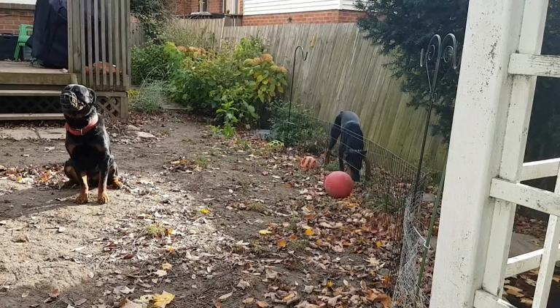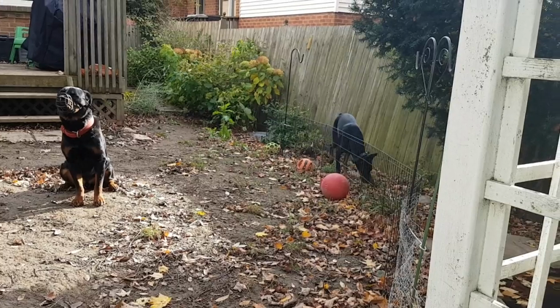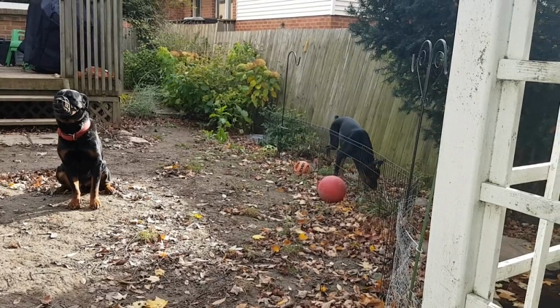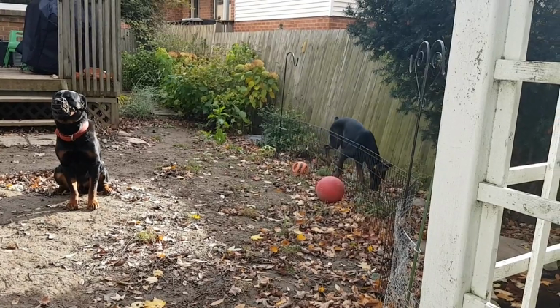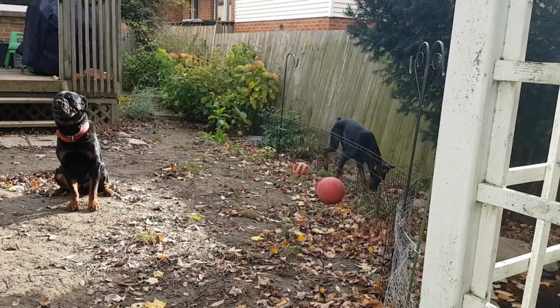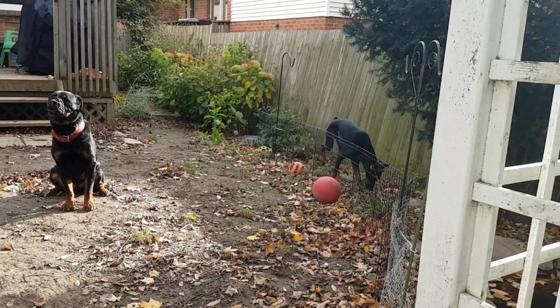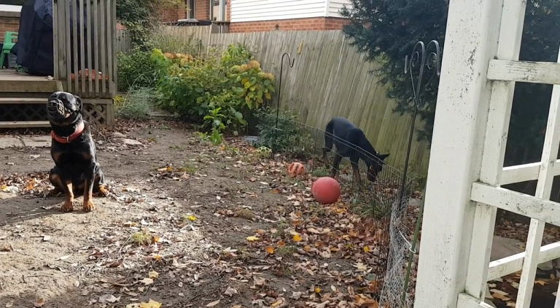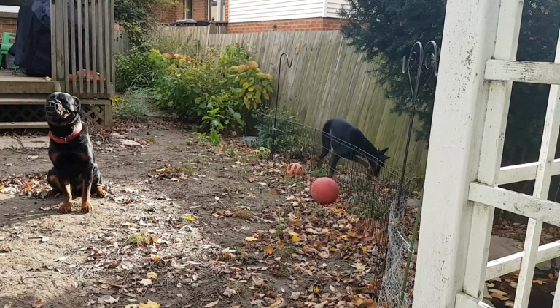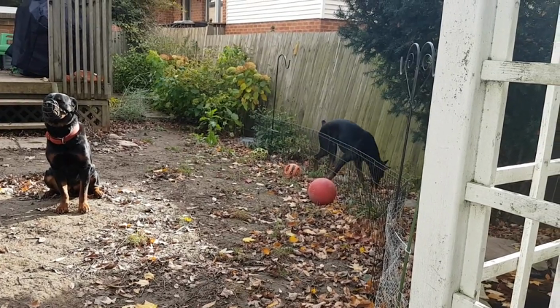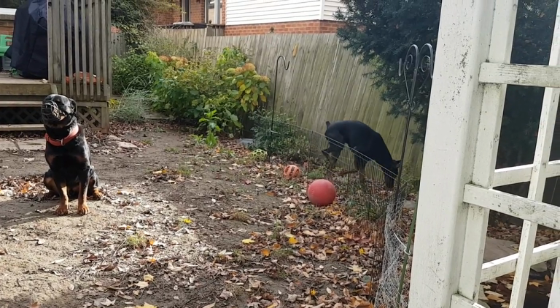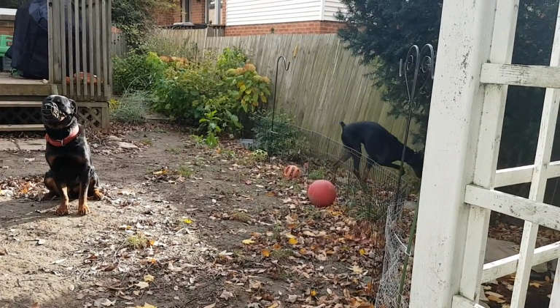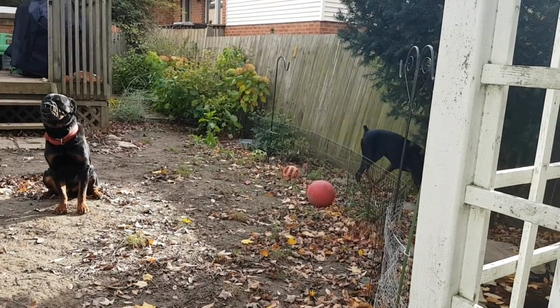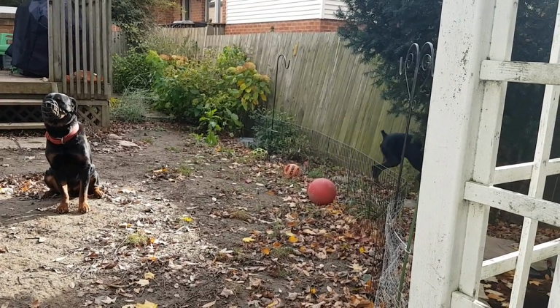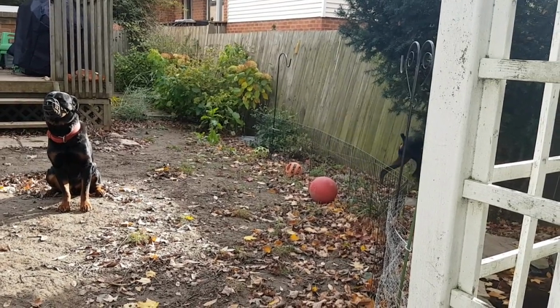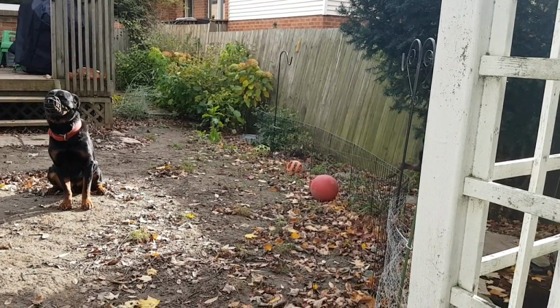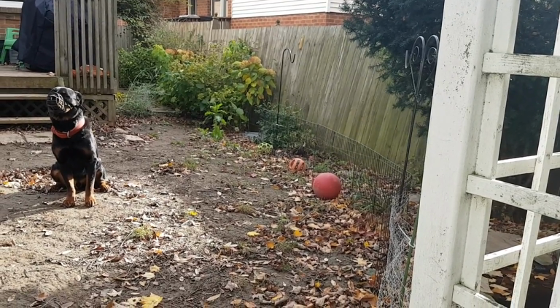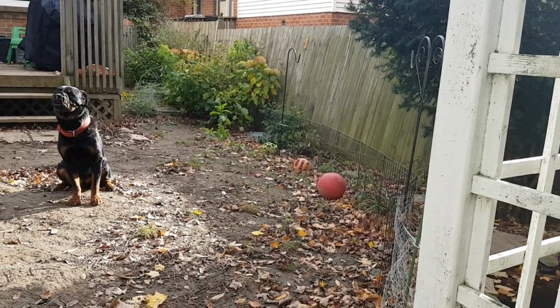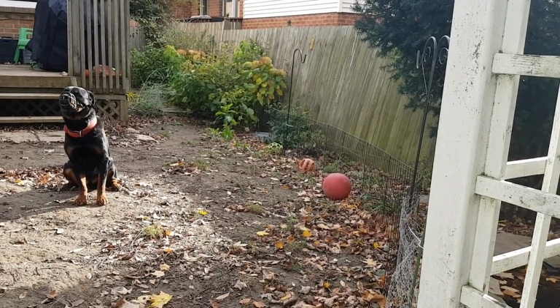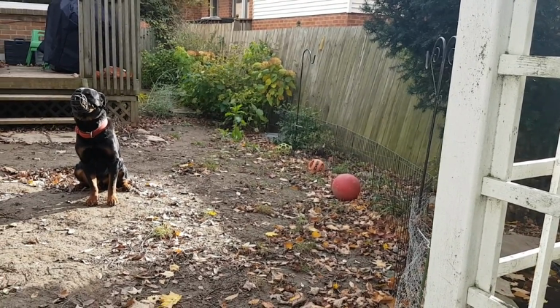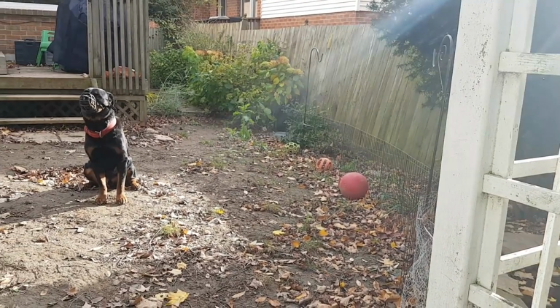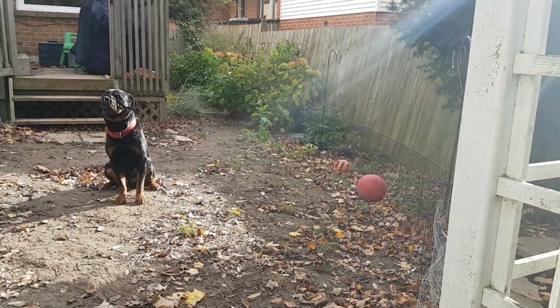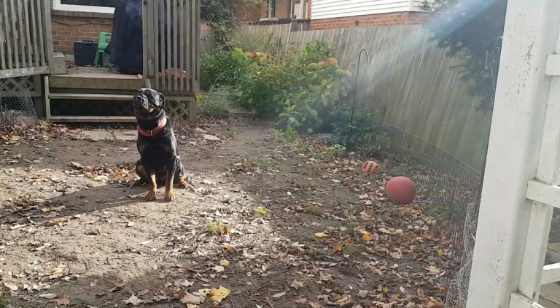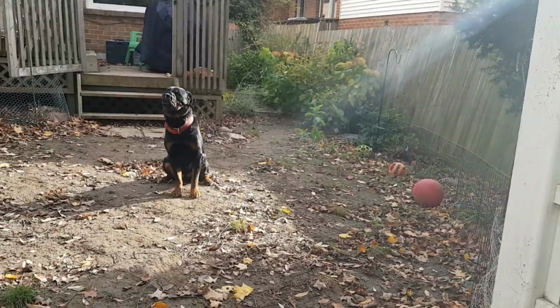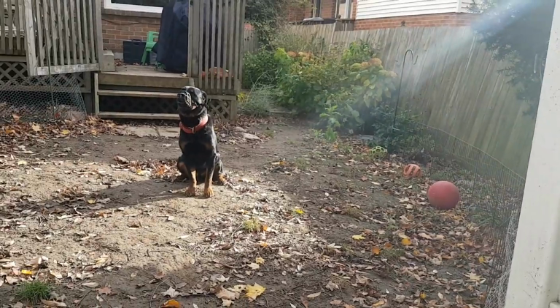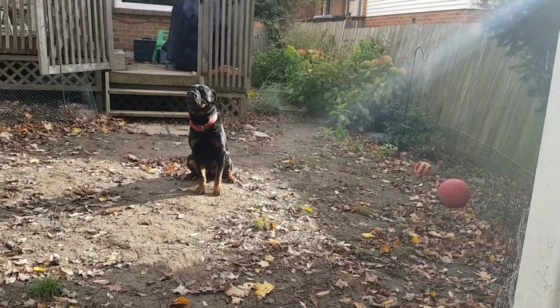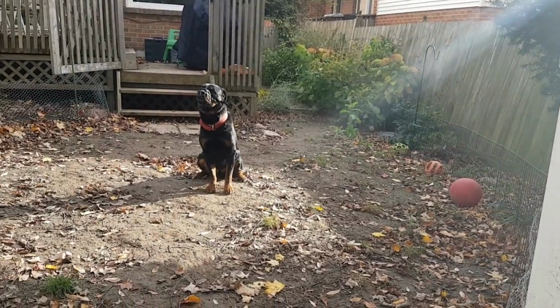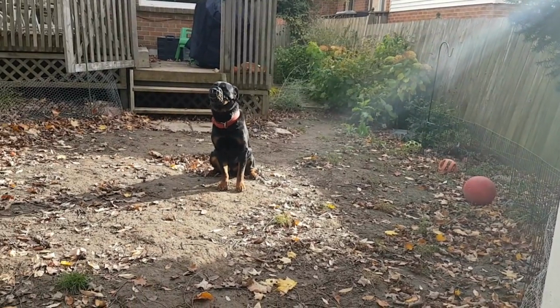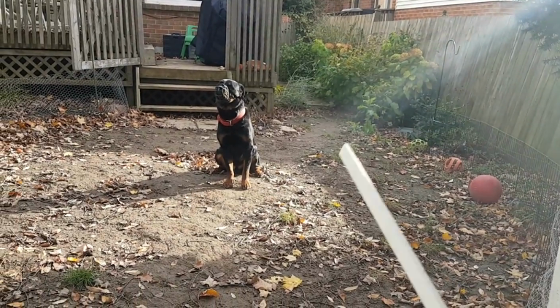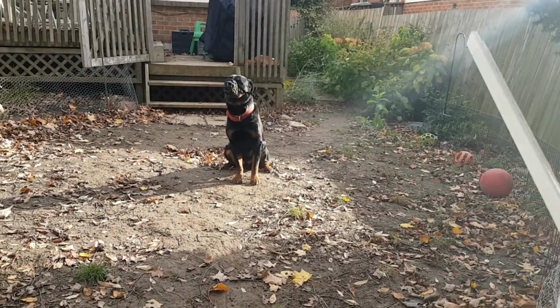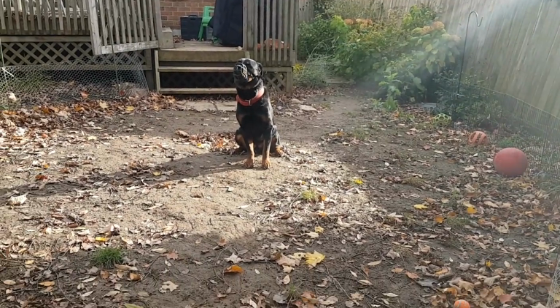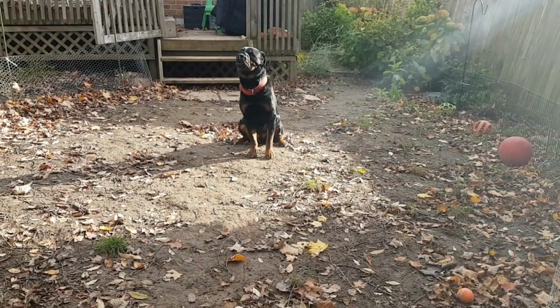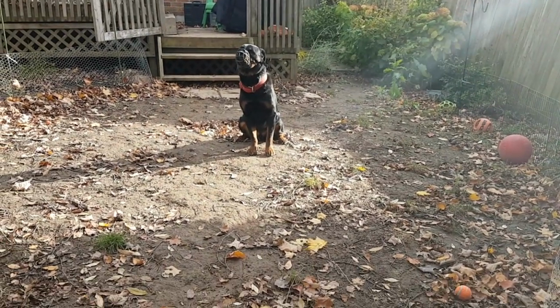So much for my fence and keeping the dogs on the other side. Good boy, Harley.